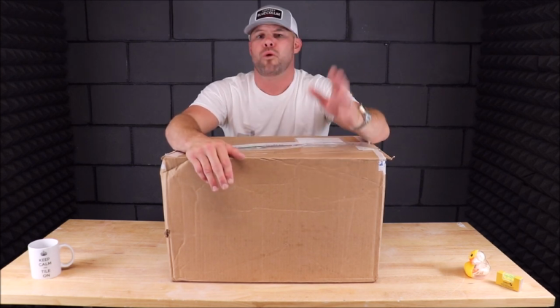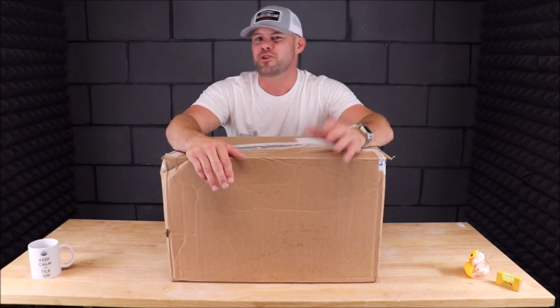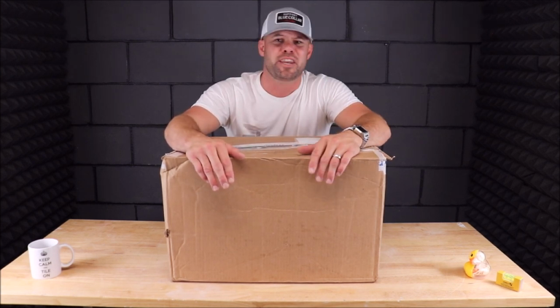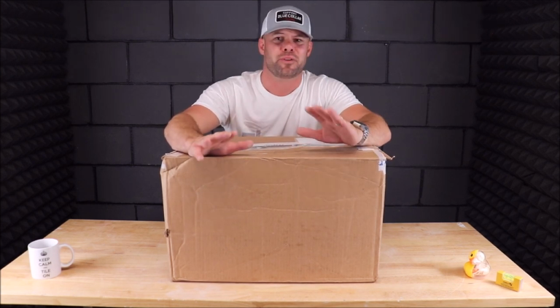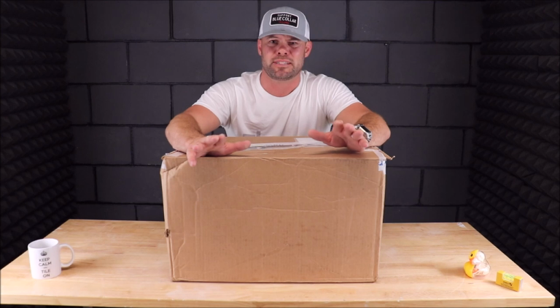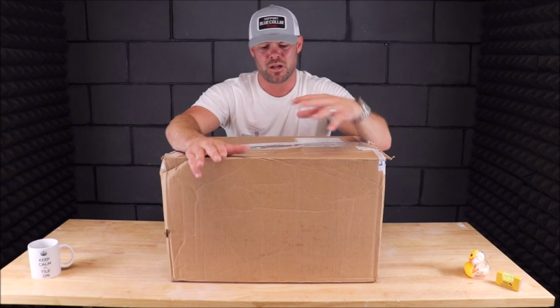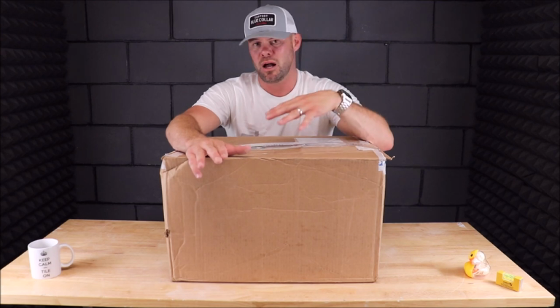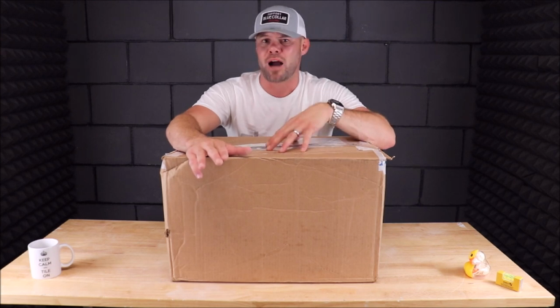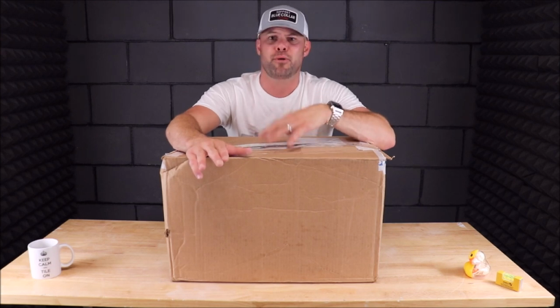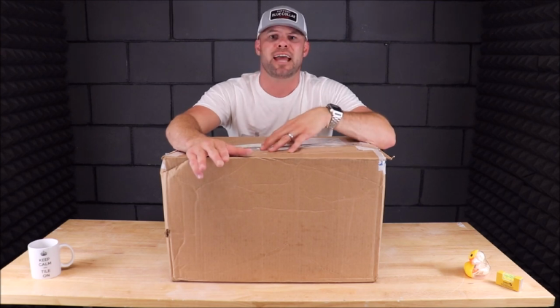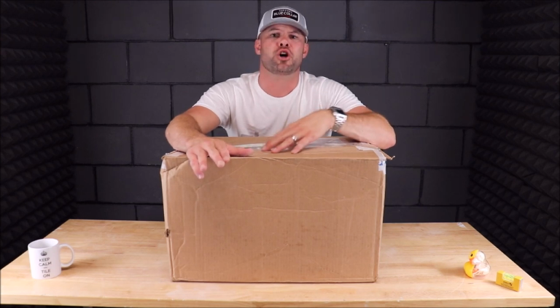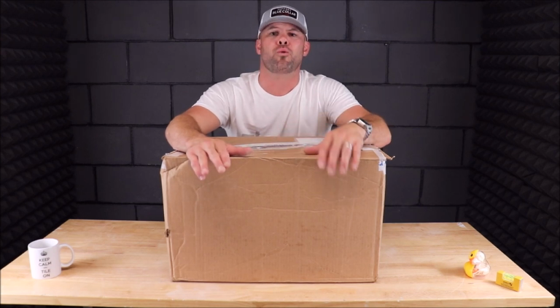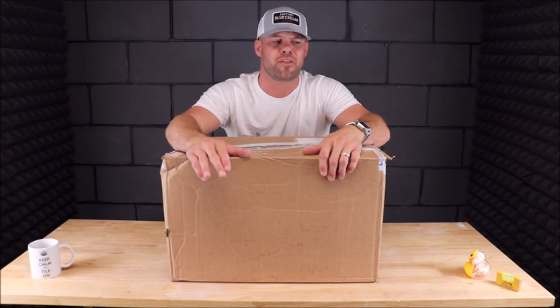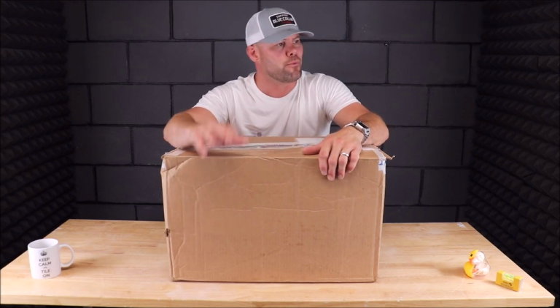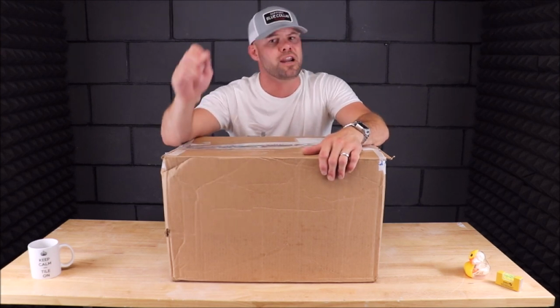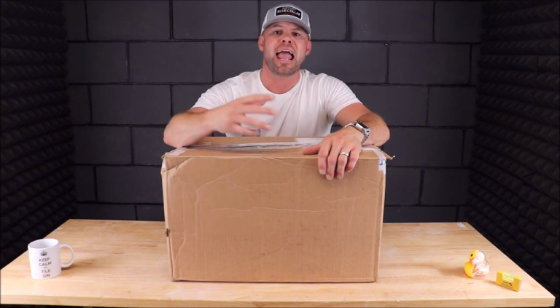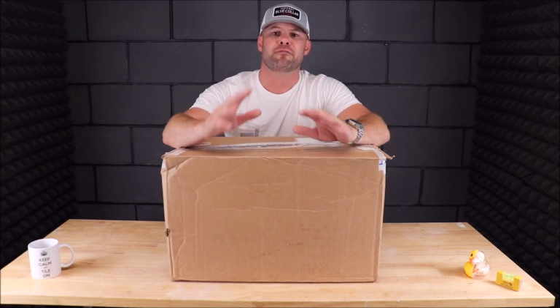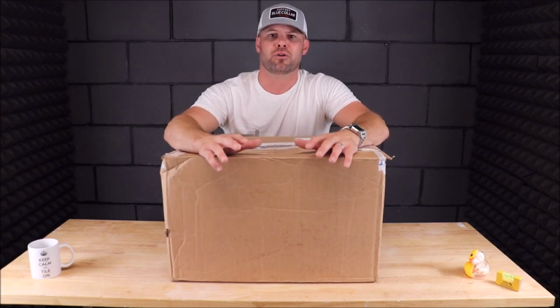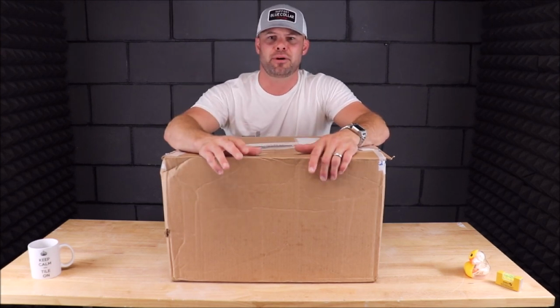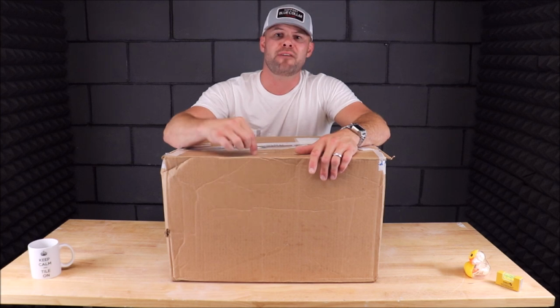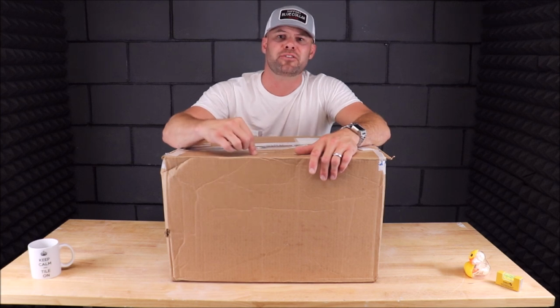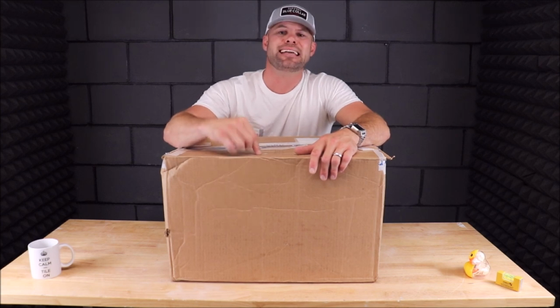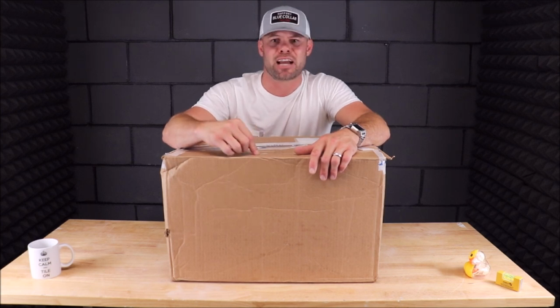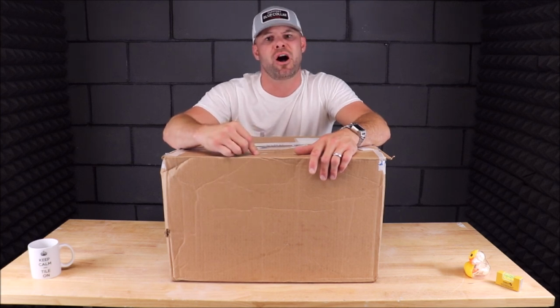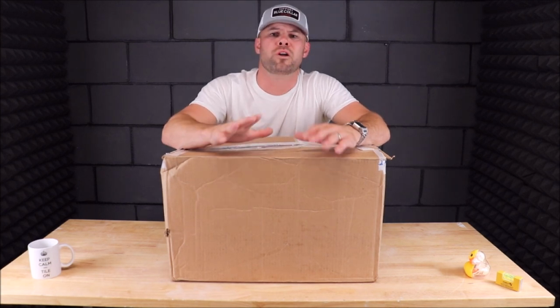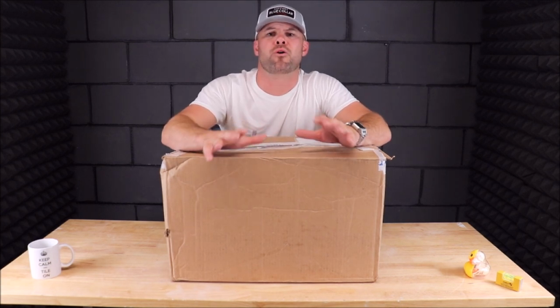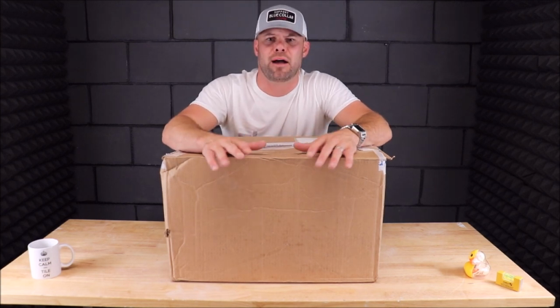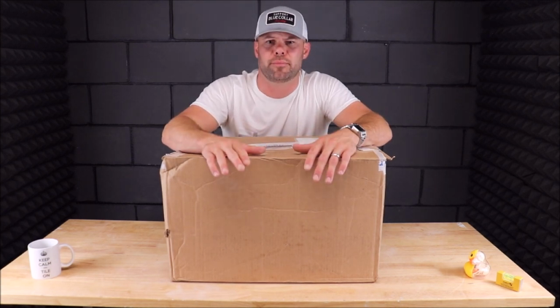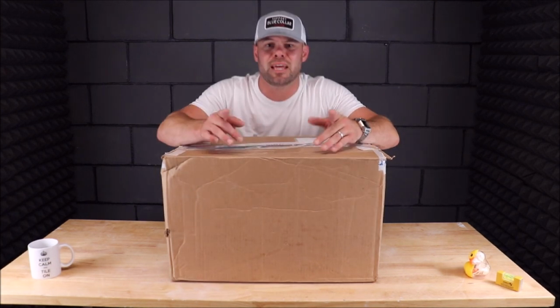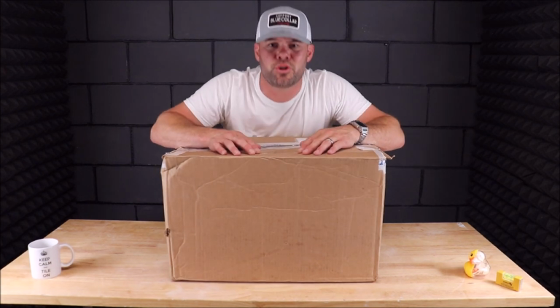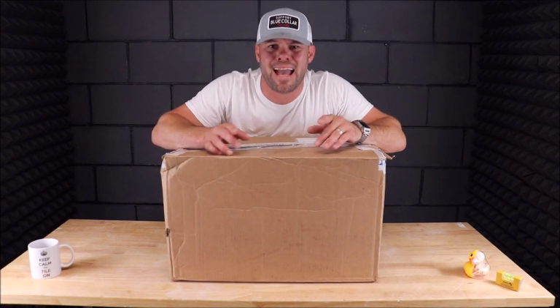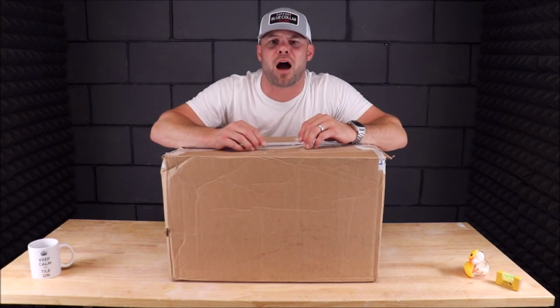What we're going to do in this video is very simple: unbox it, put it together, show you how it works, and then I will run a video clip of this in action on one of our tile jobs. Let's get to it and unbox.